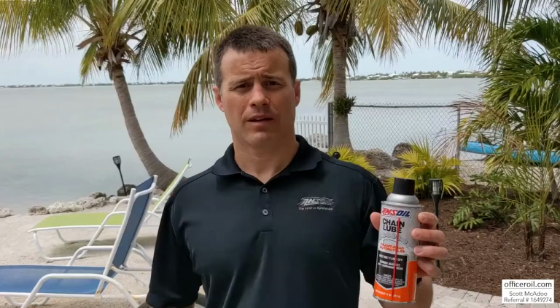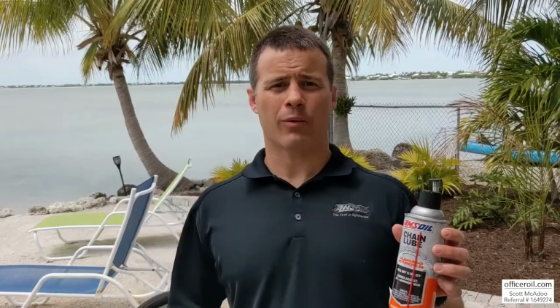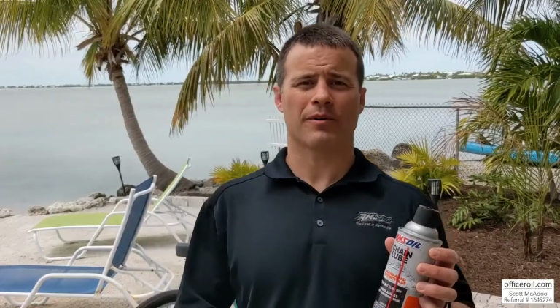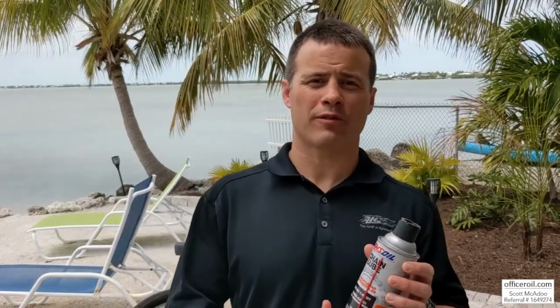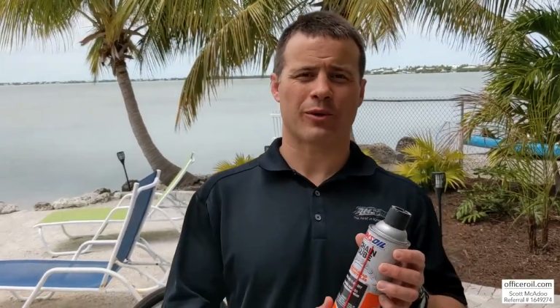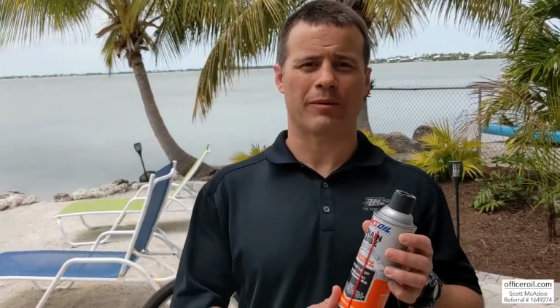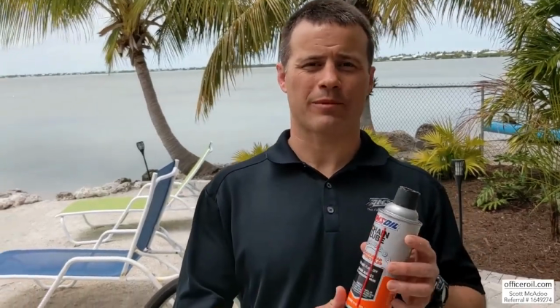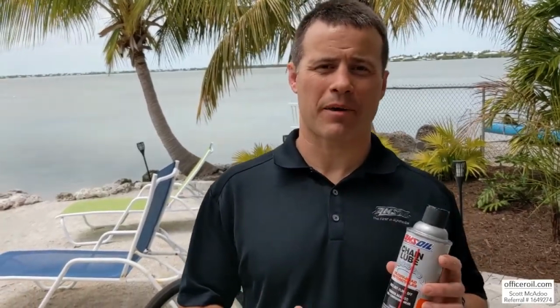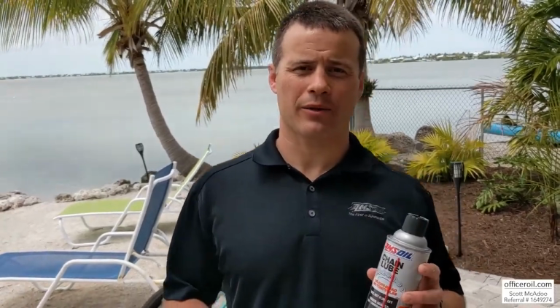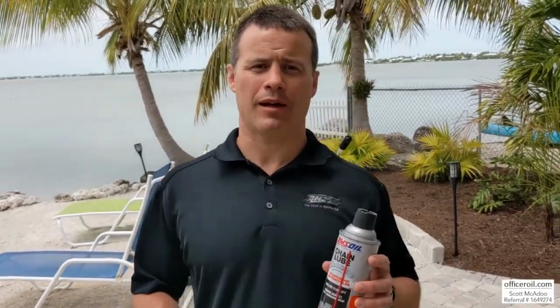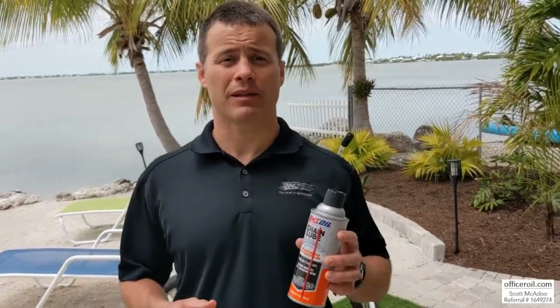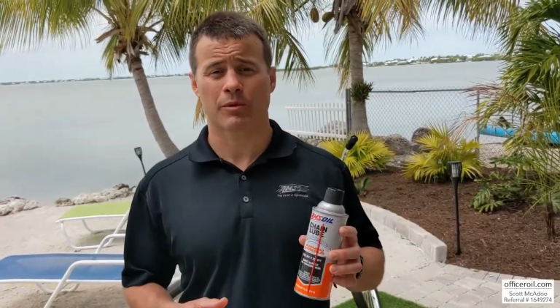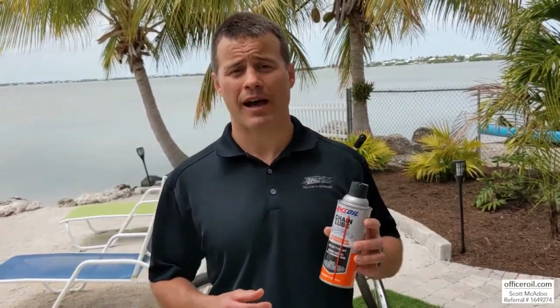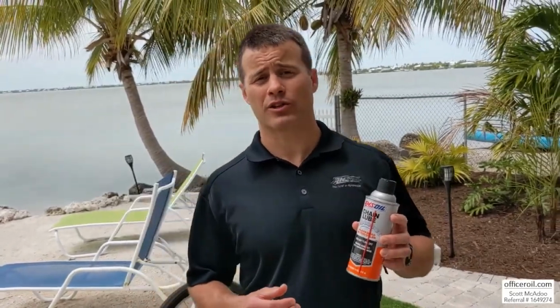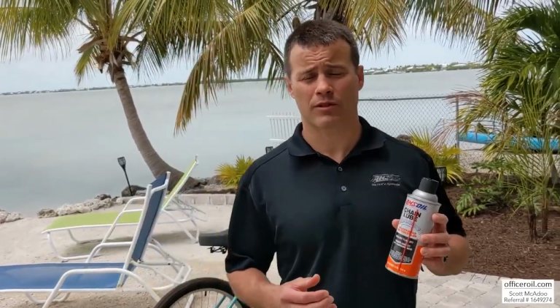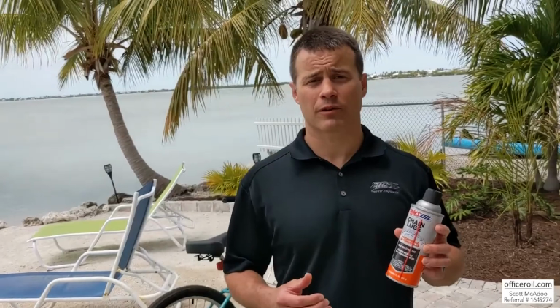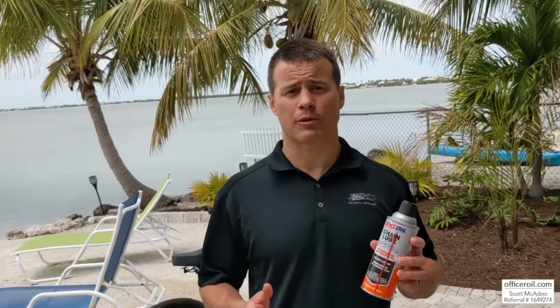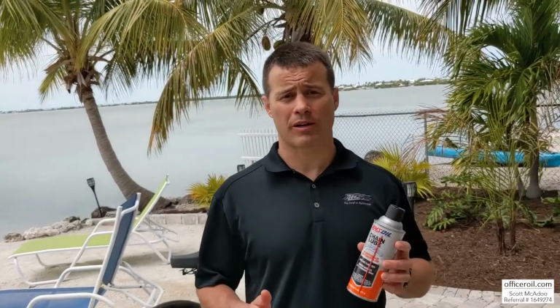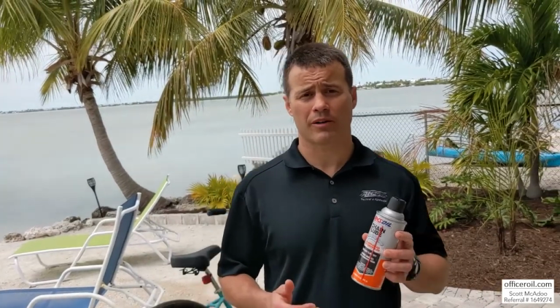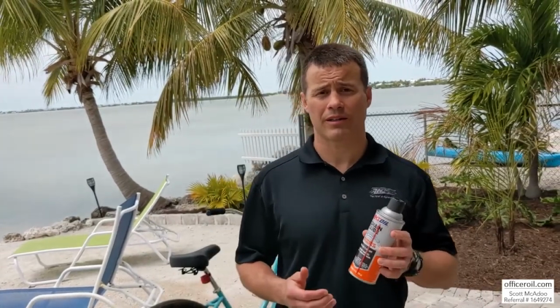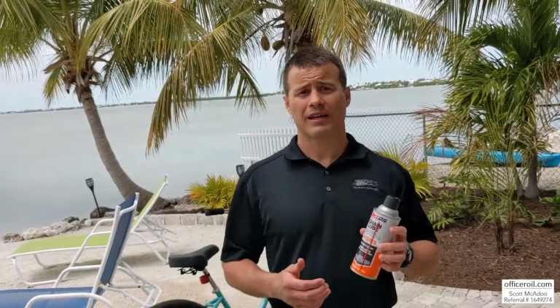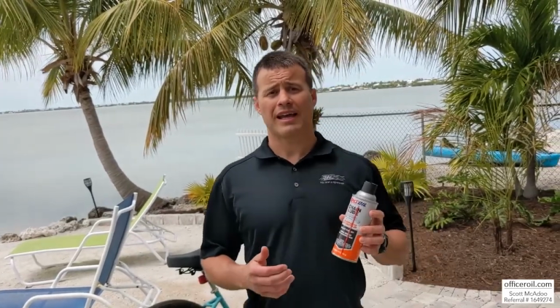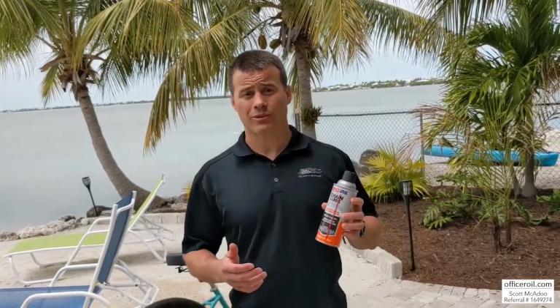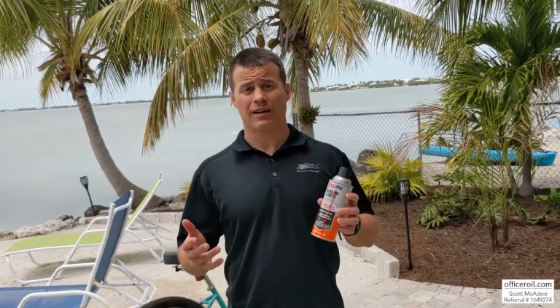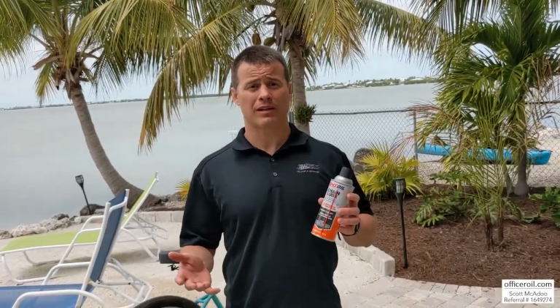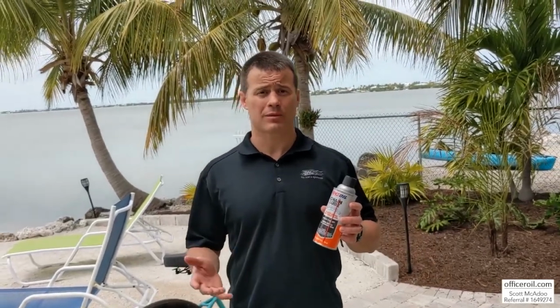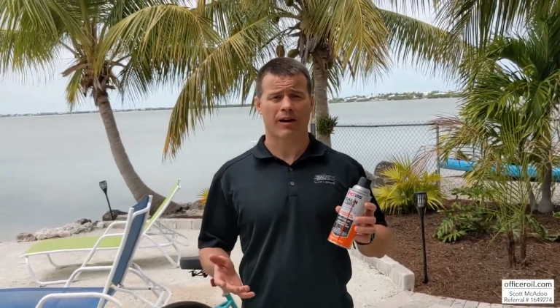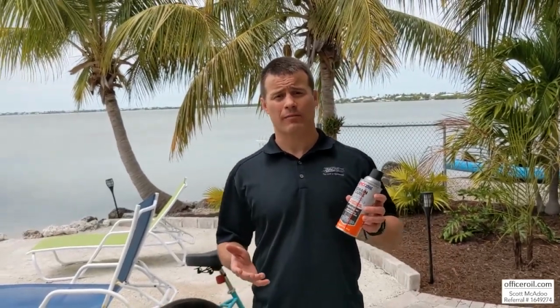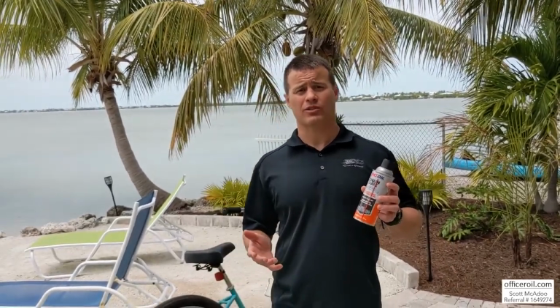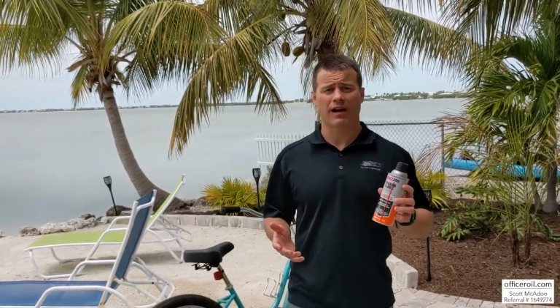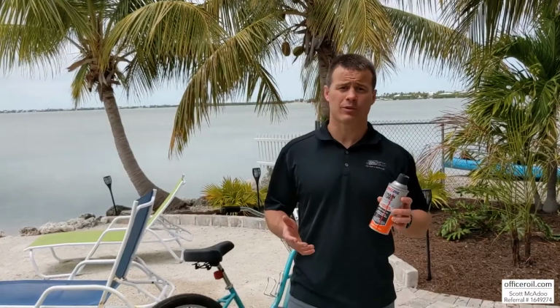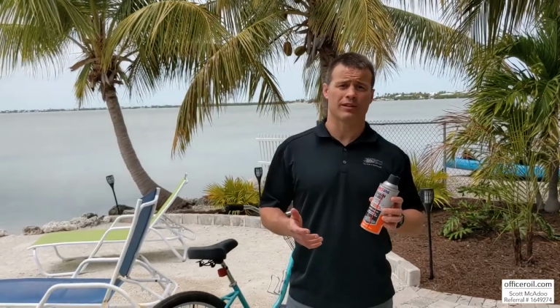Welcome to Officer Oil. My name is Scott McAdoo. I'm a police community outreach officer for a local department in Maryland, and outside of police I support my family as a certified AMSOIL dealer.